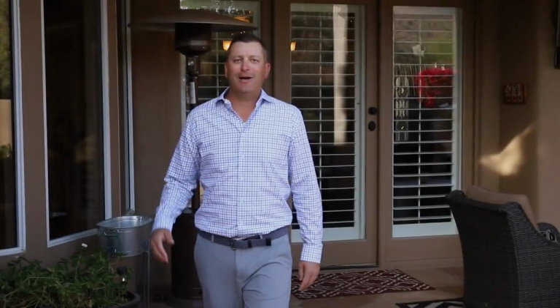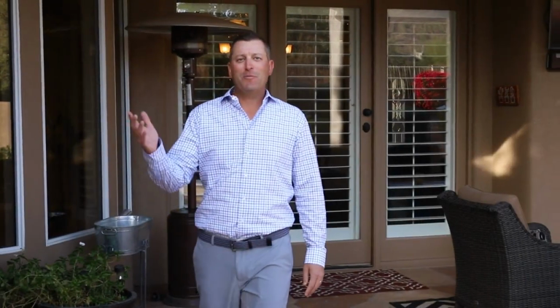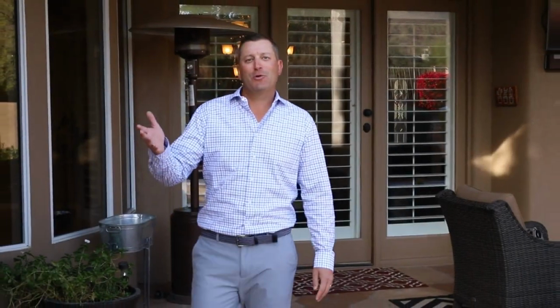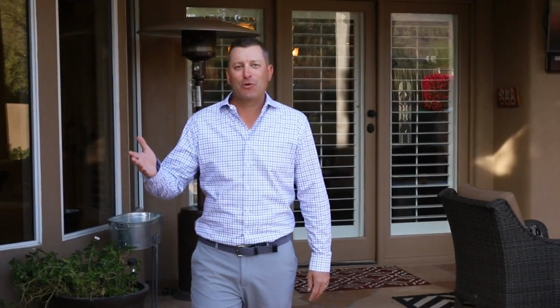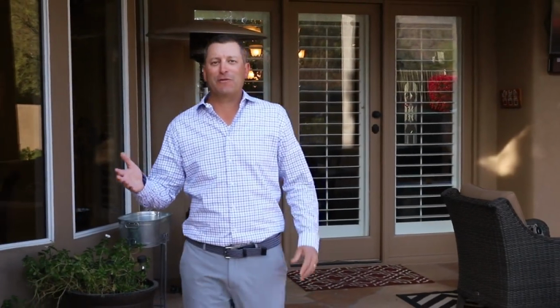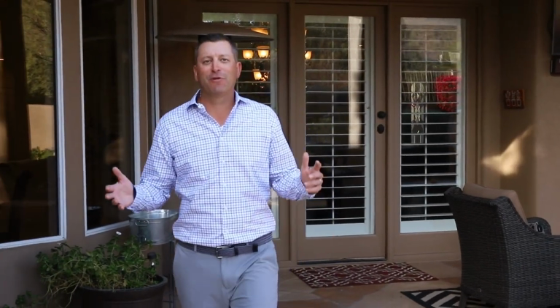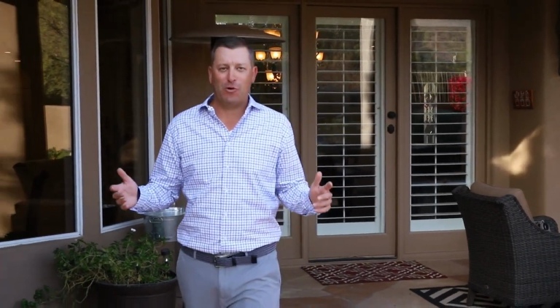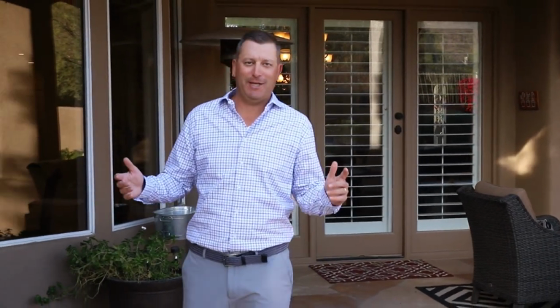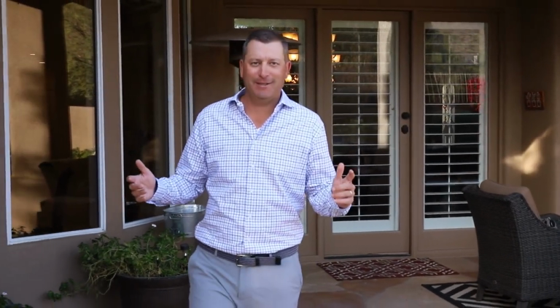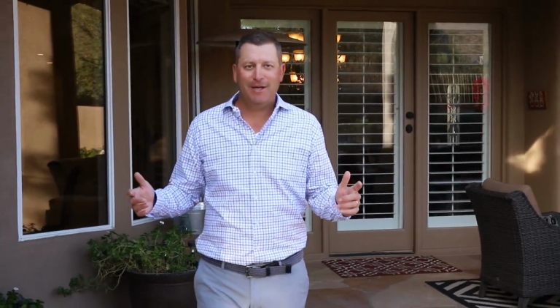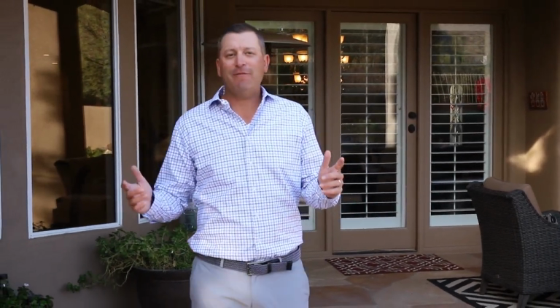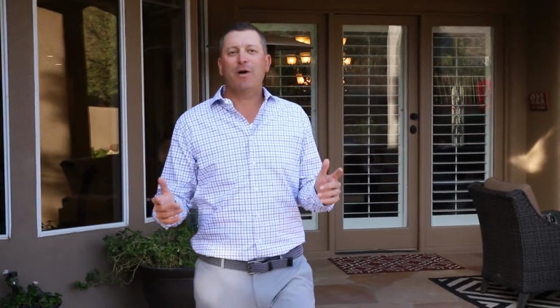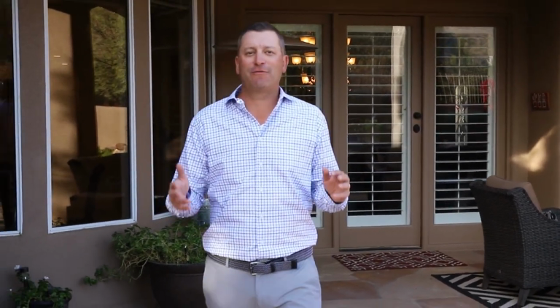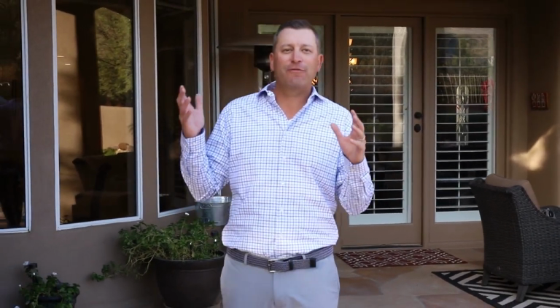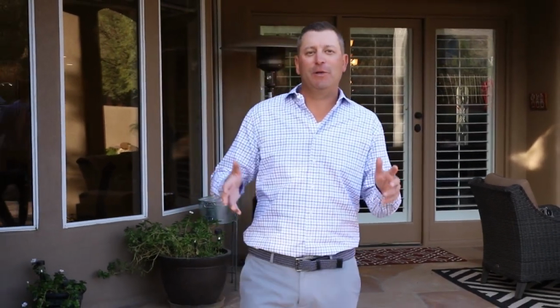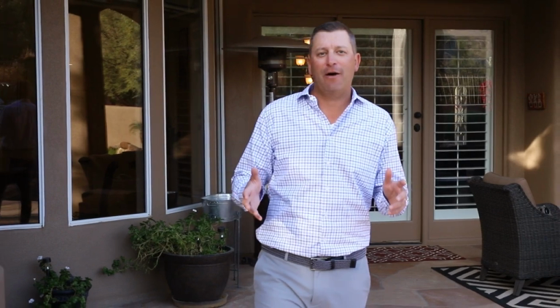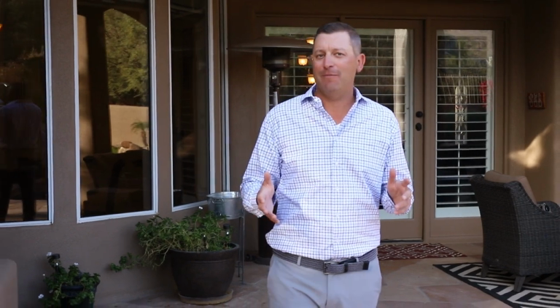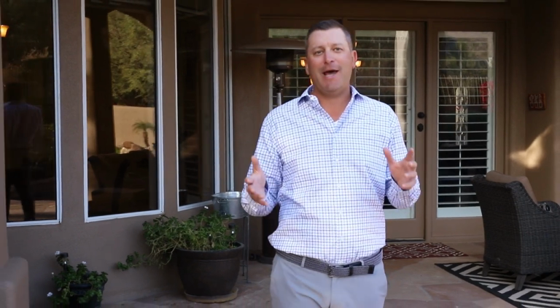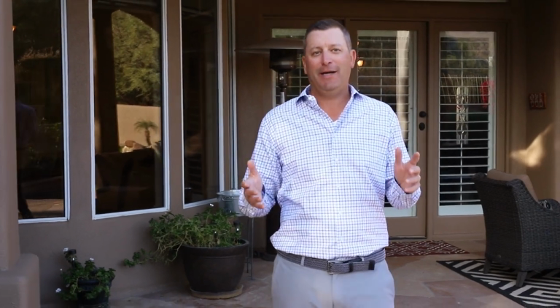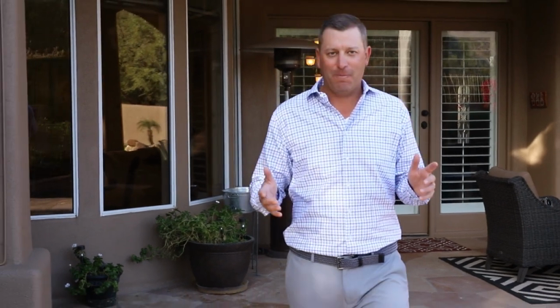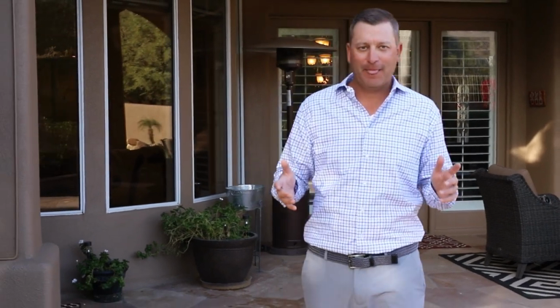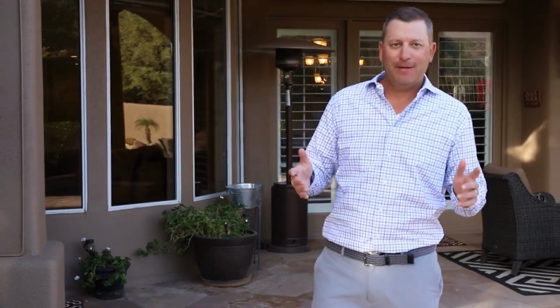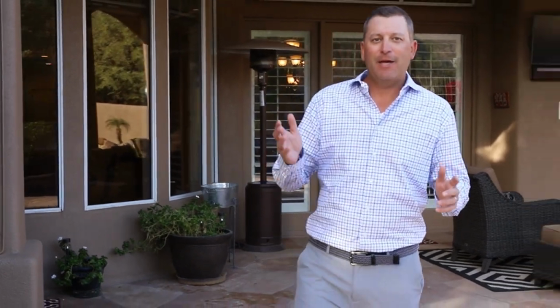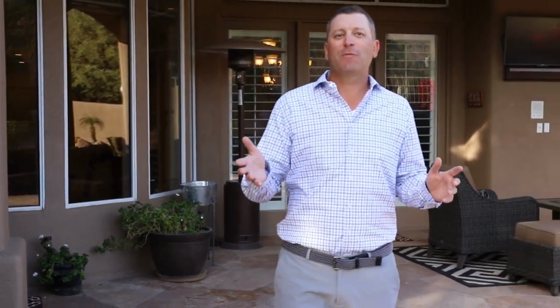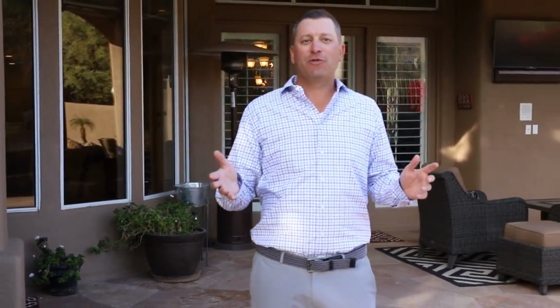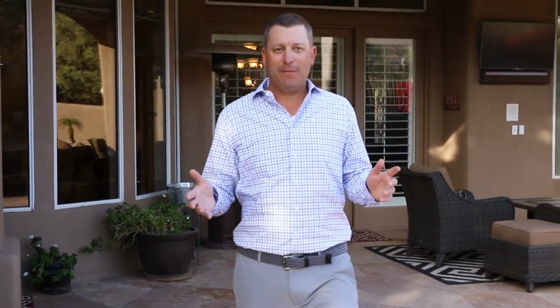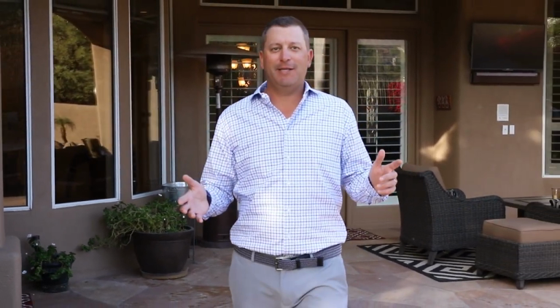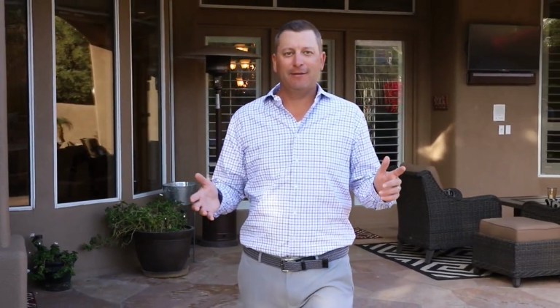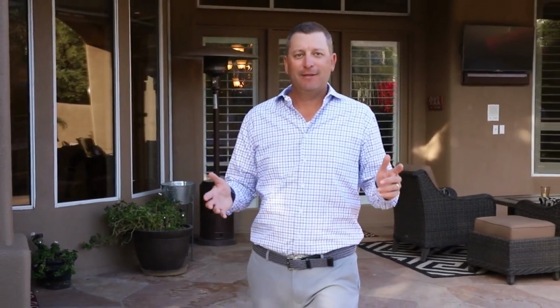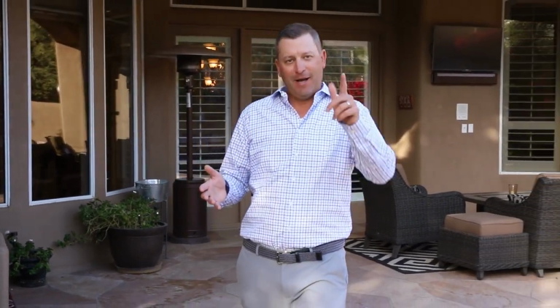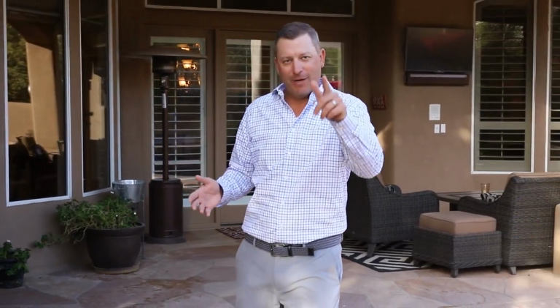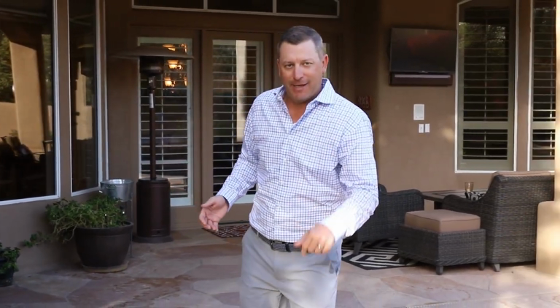I hope you enjoyed the tour of this beautiful home today. If you have any questions, feel free to reach out and I'd be happy to help. Thanks so much for joining me today, have a great day.